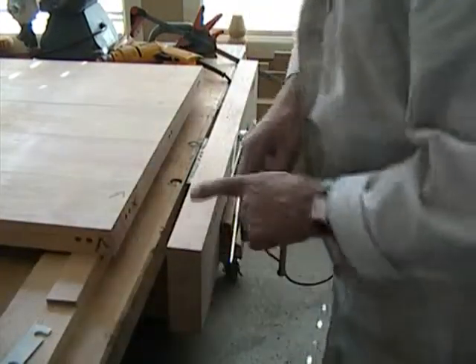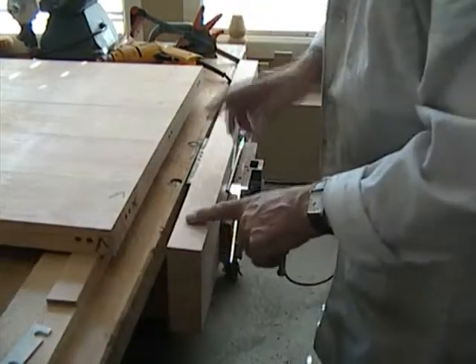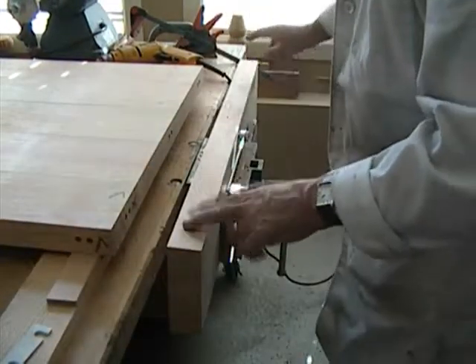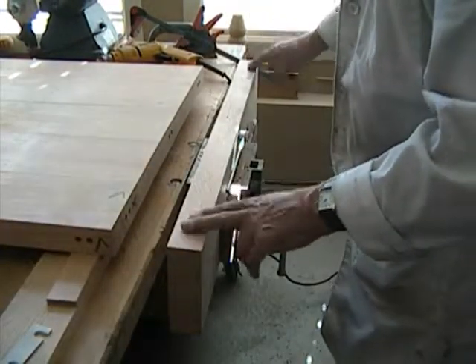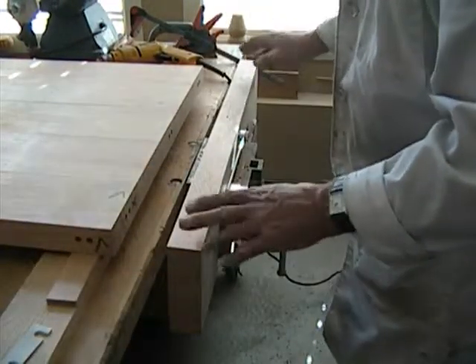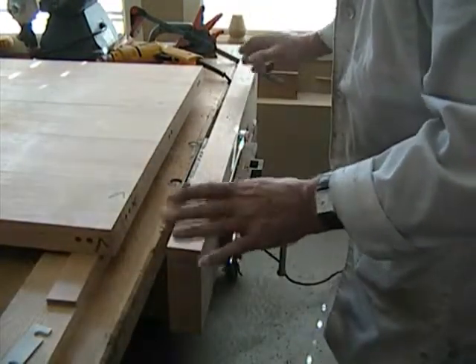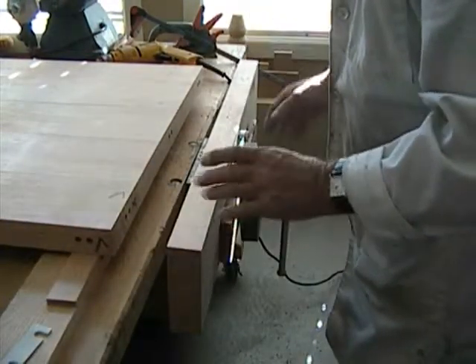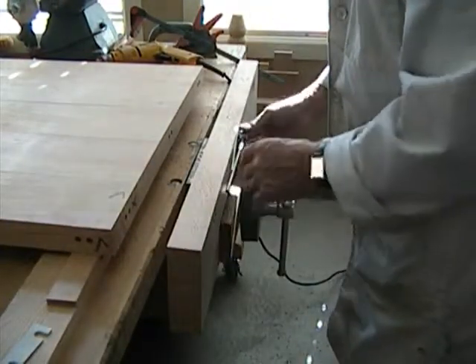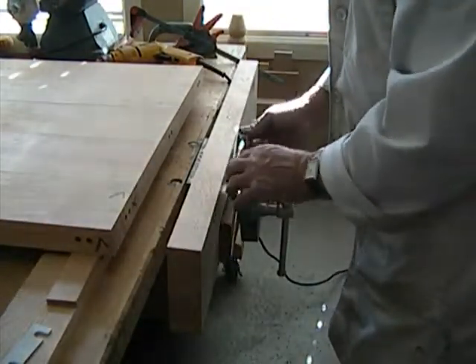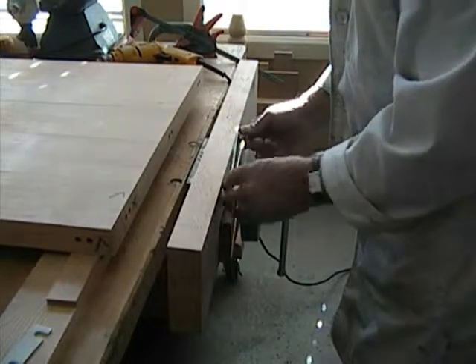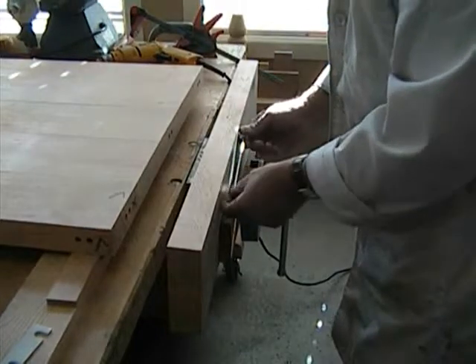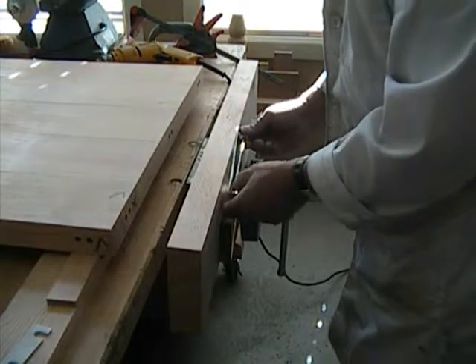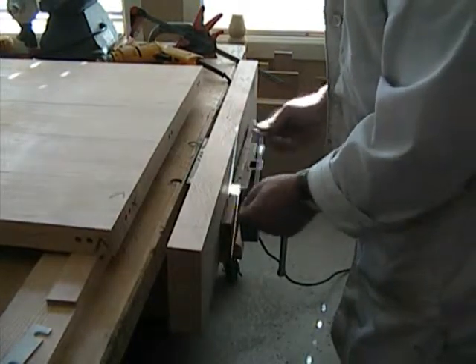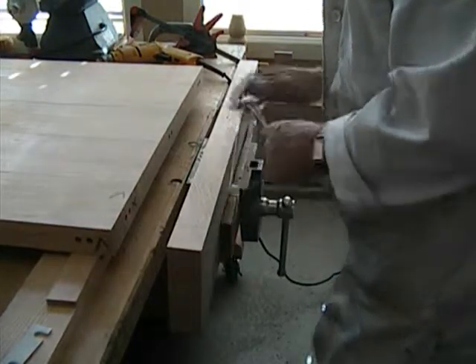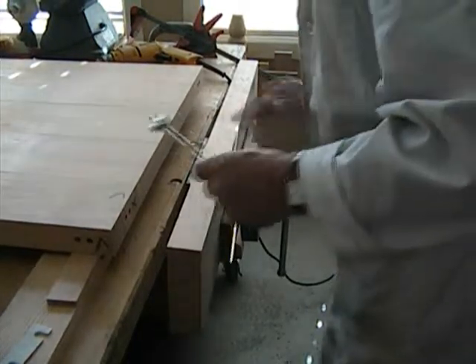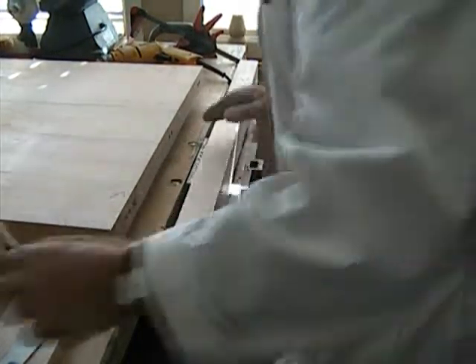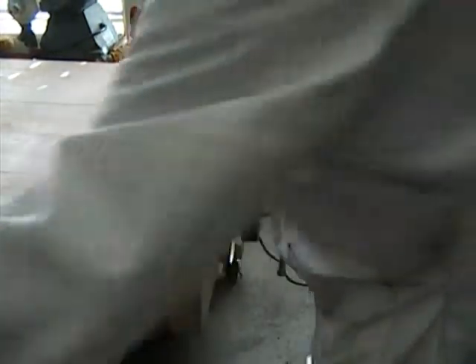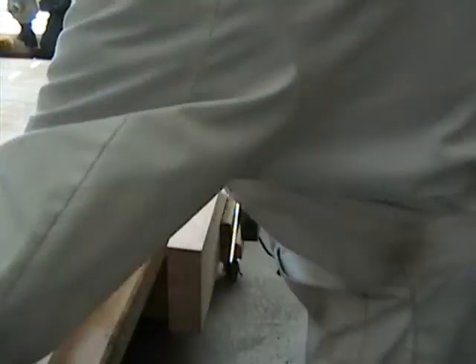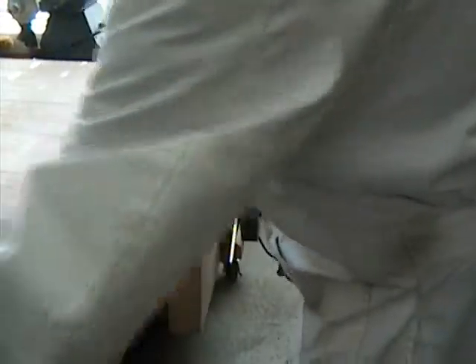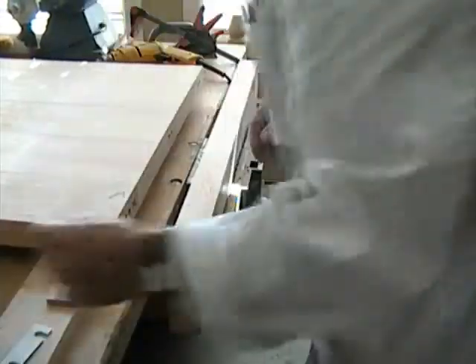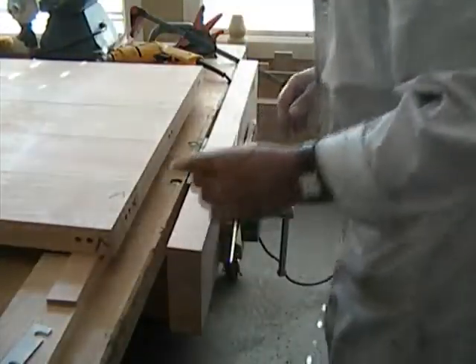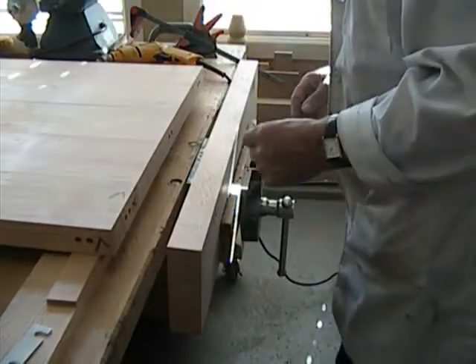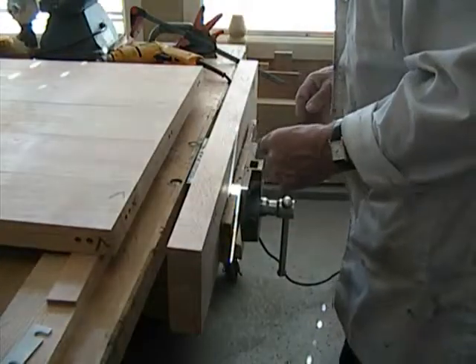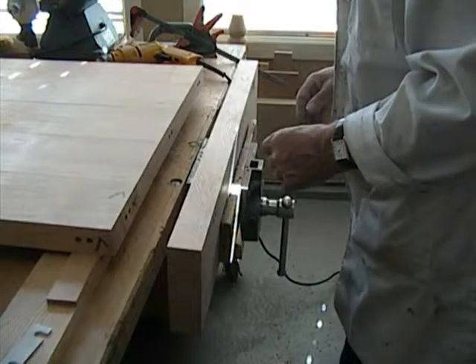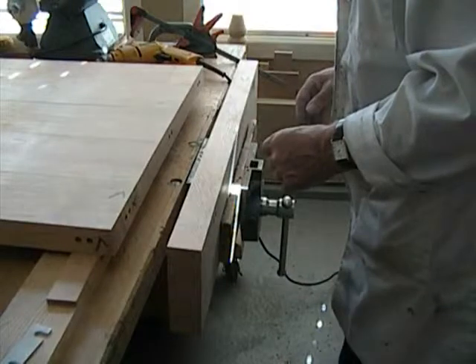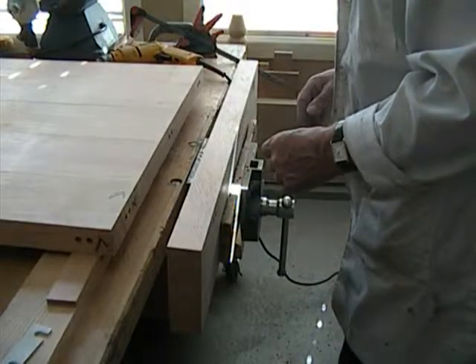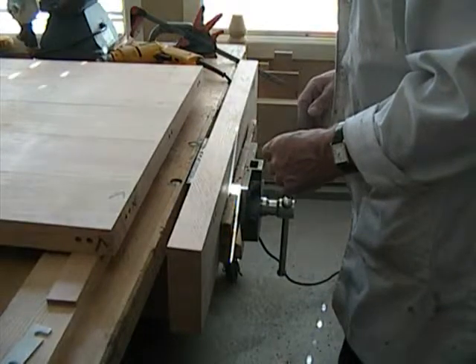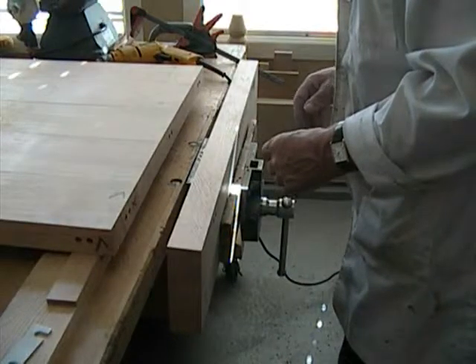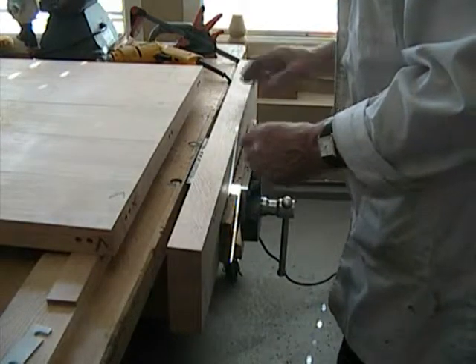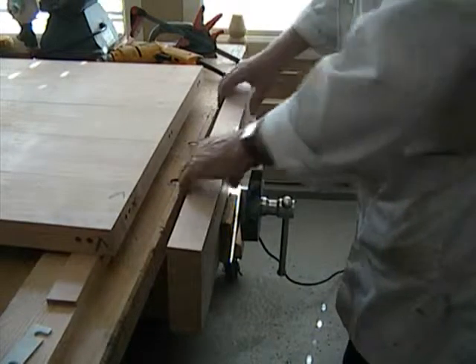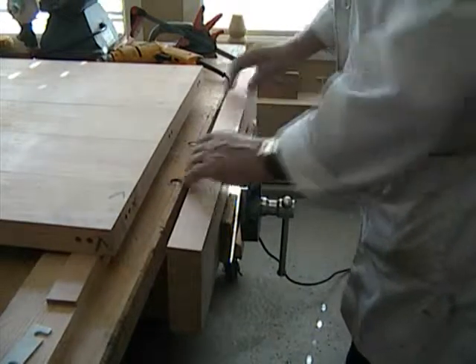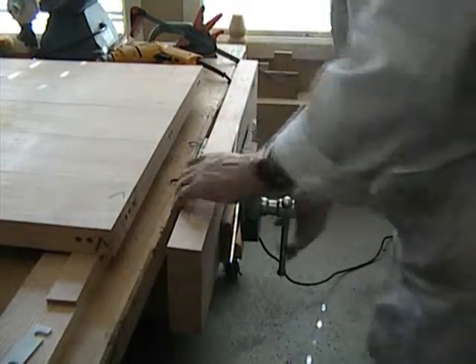These two lines here are merely for guidance — they're not critical at this point in time. In fact, we'll probably remove them and redo the lines.